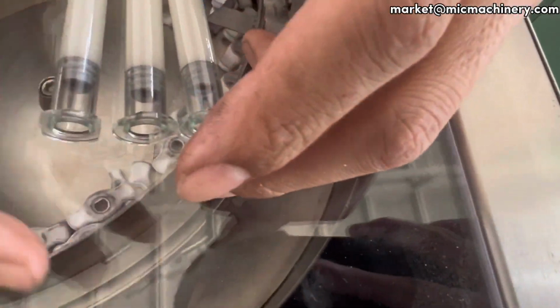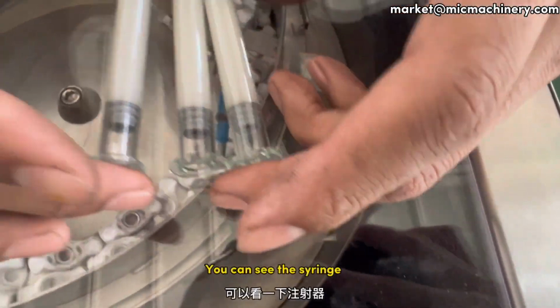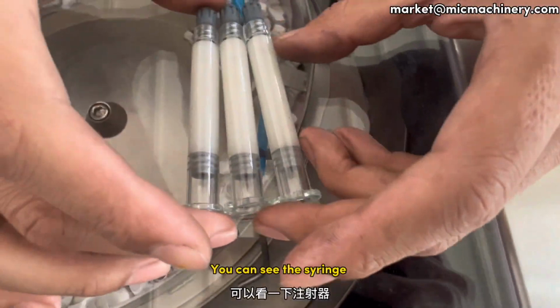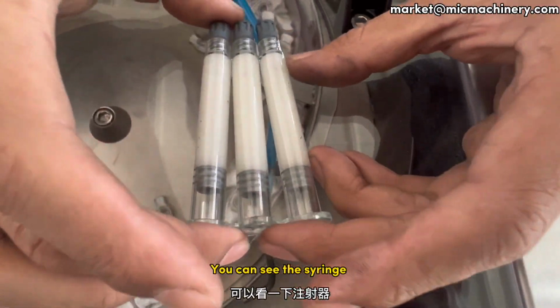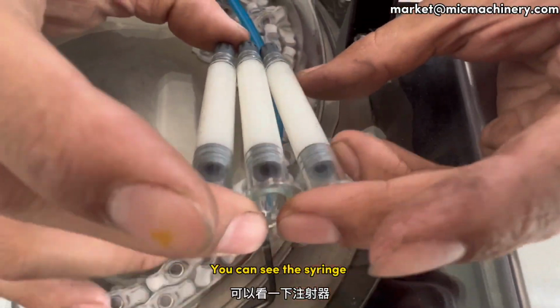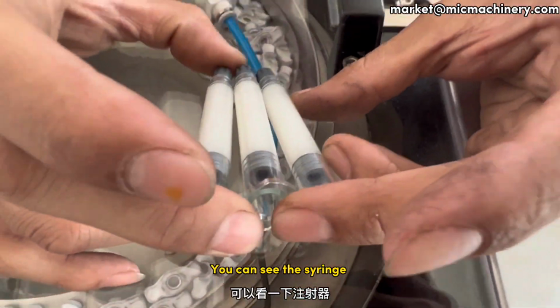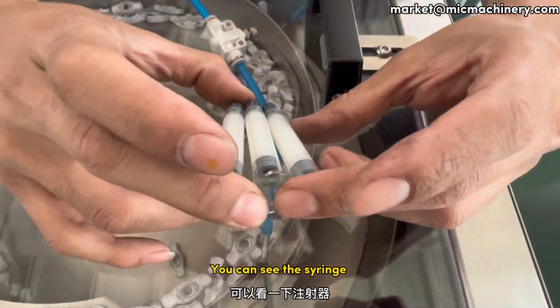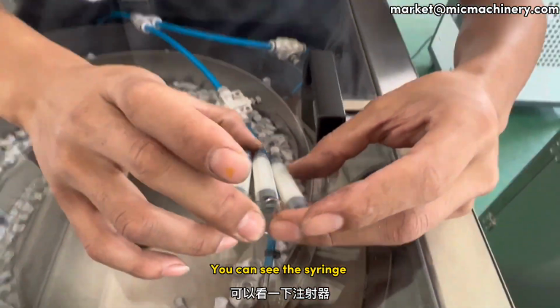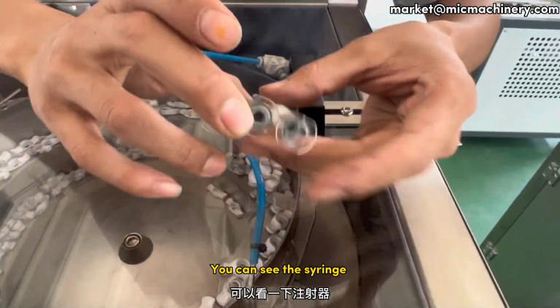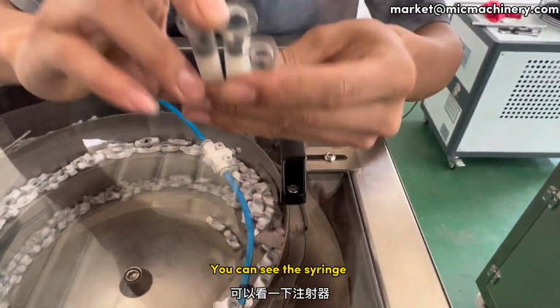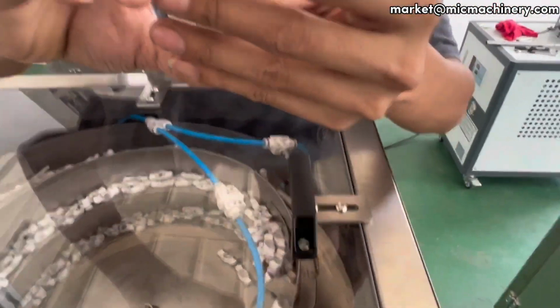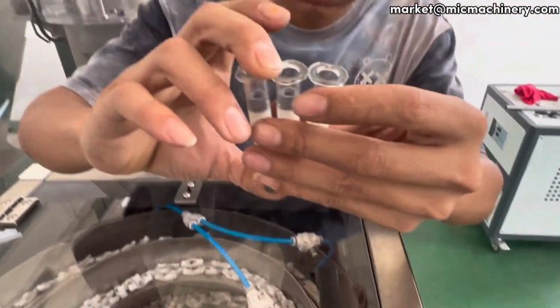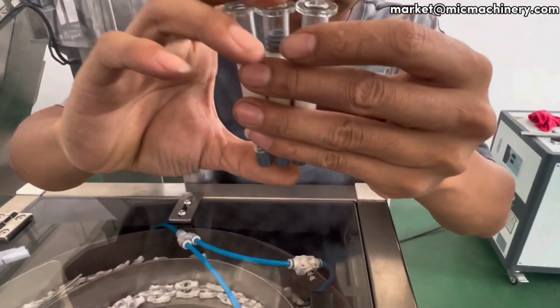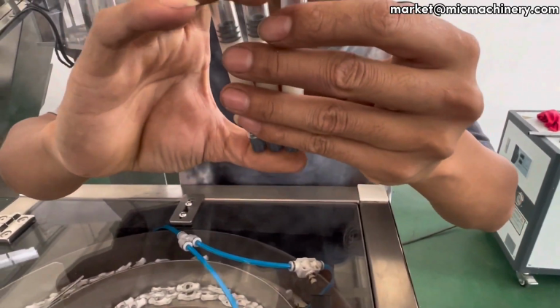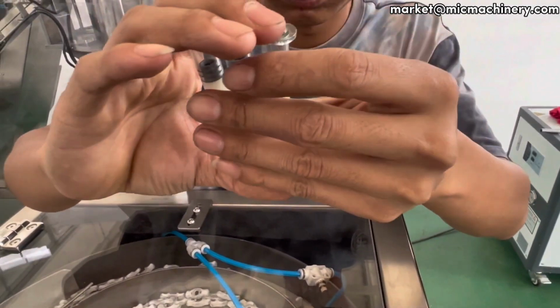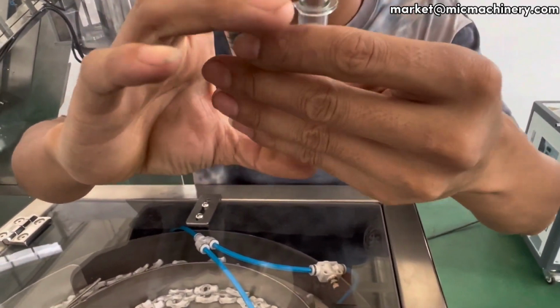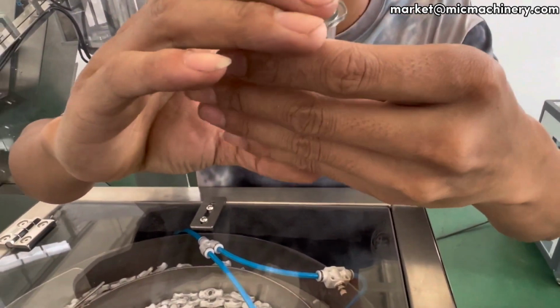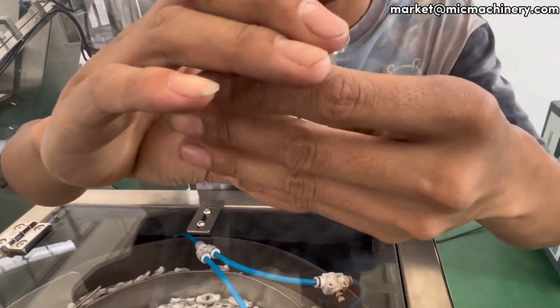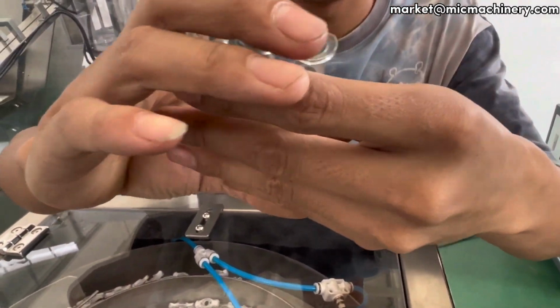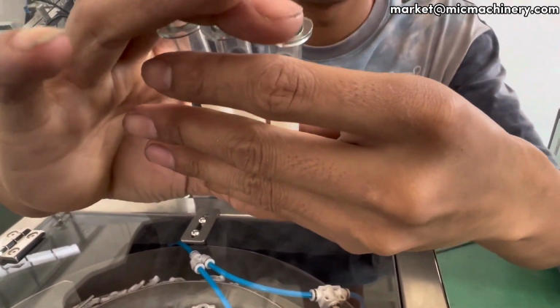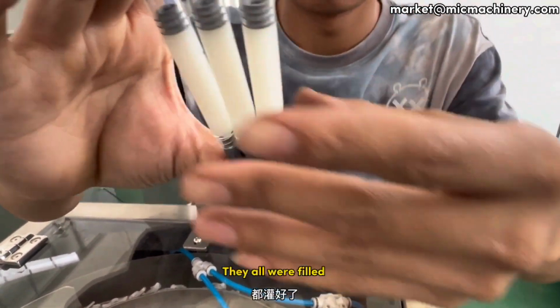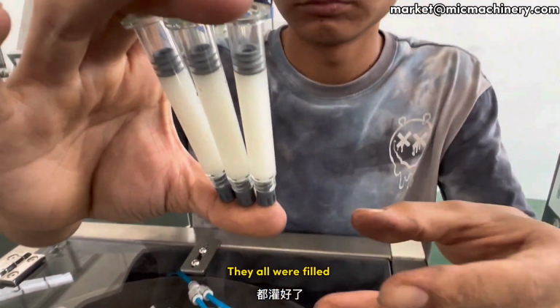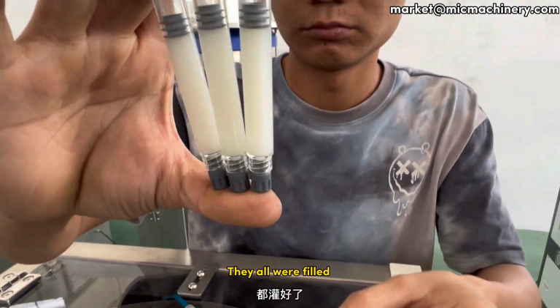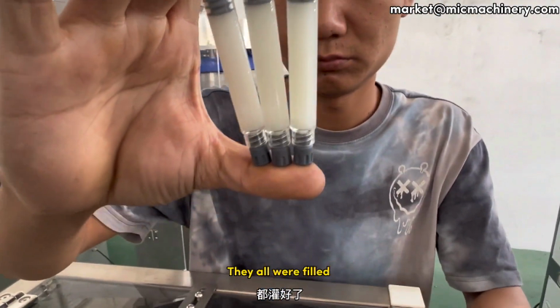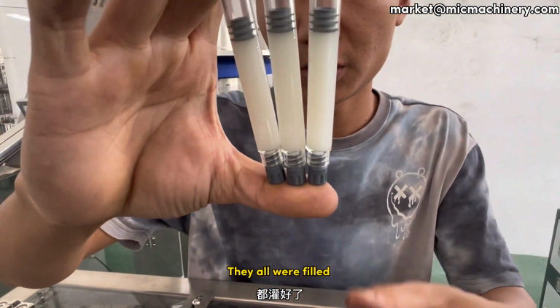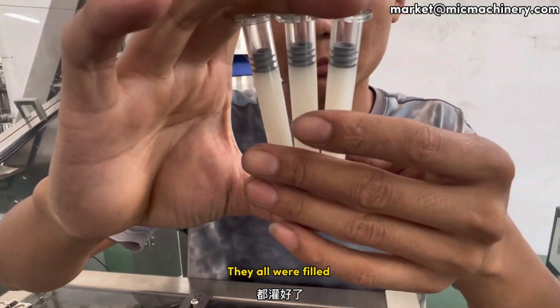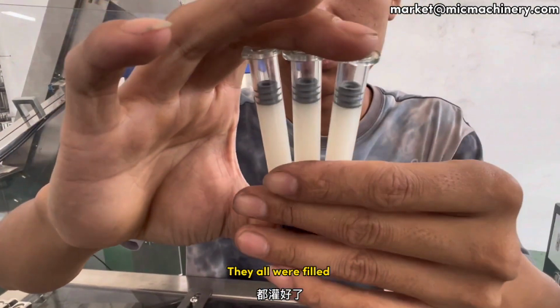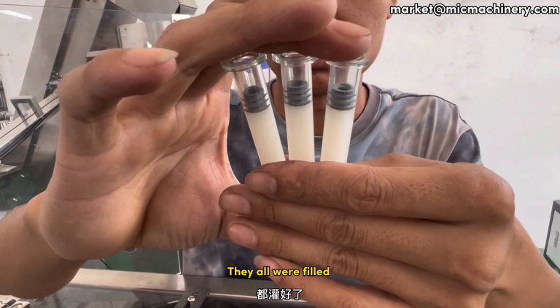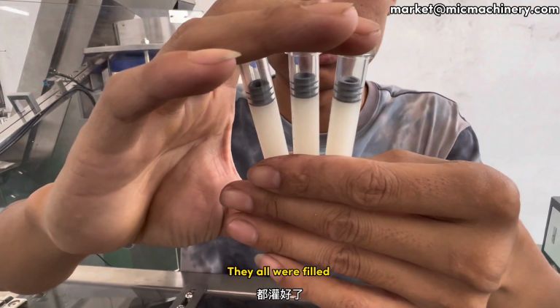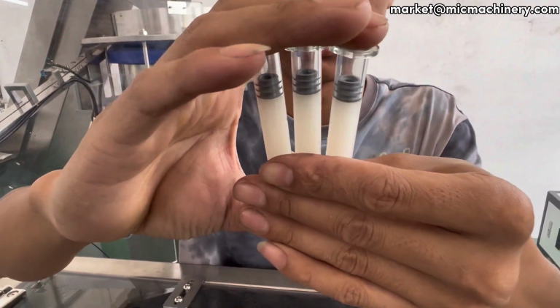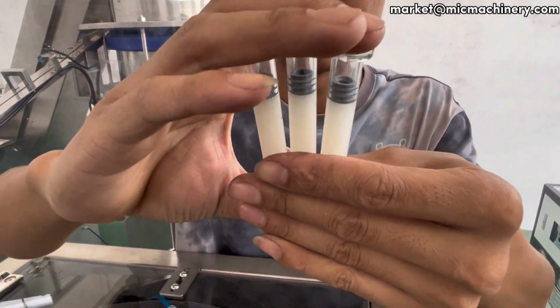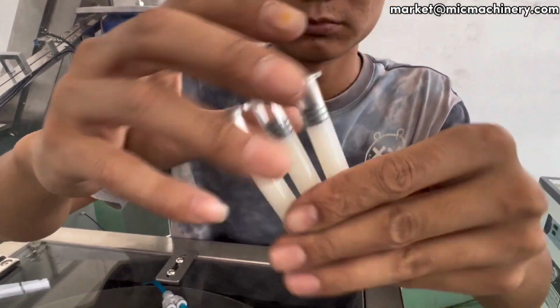You can see the syringe. They all were filled, as you can see.